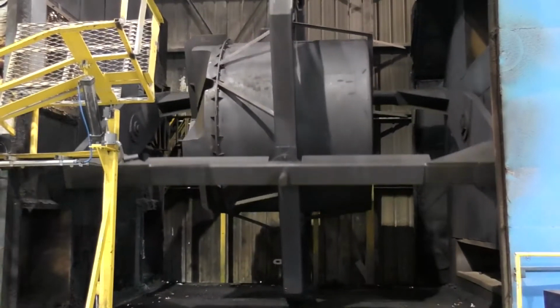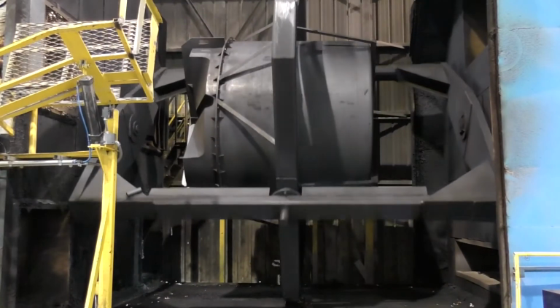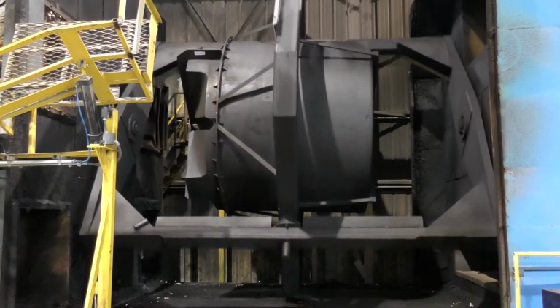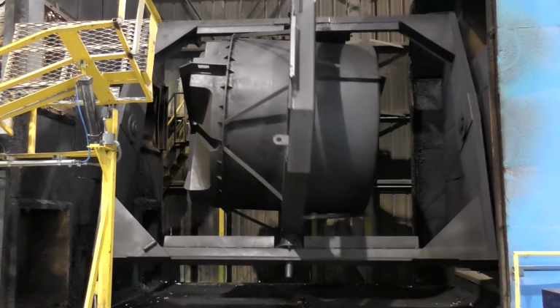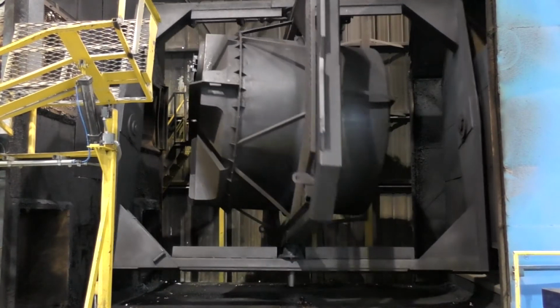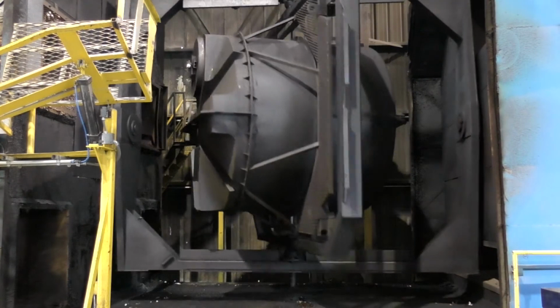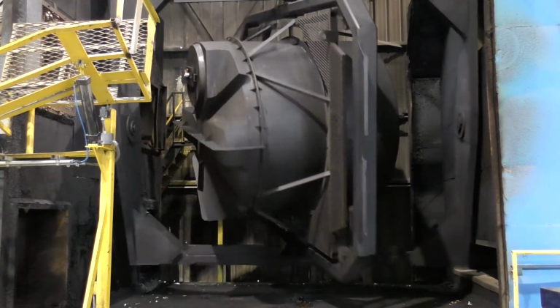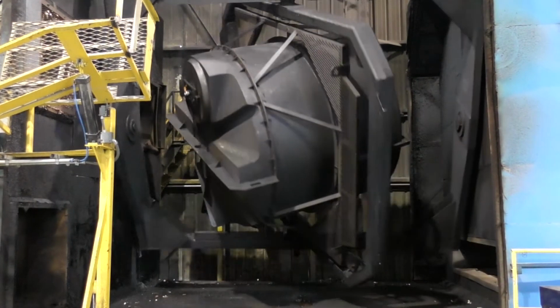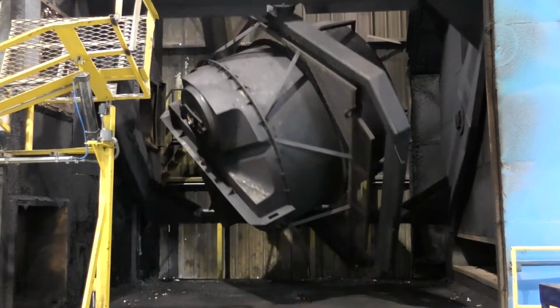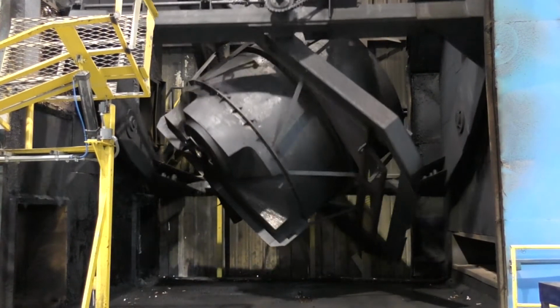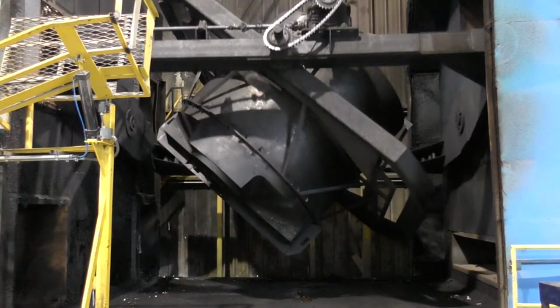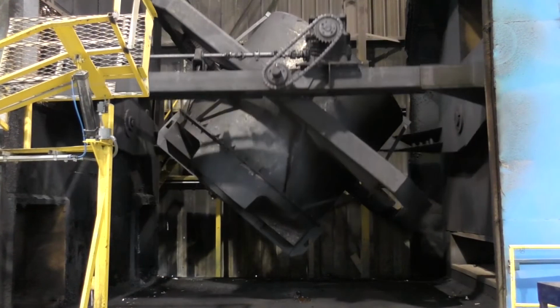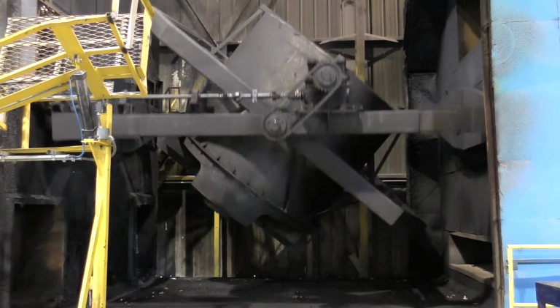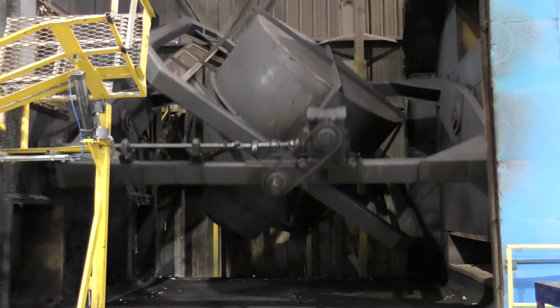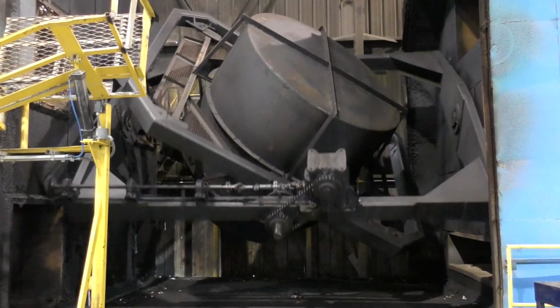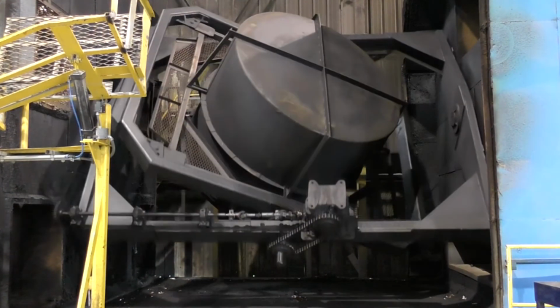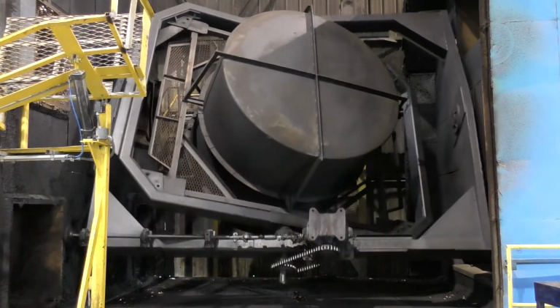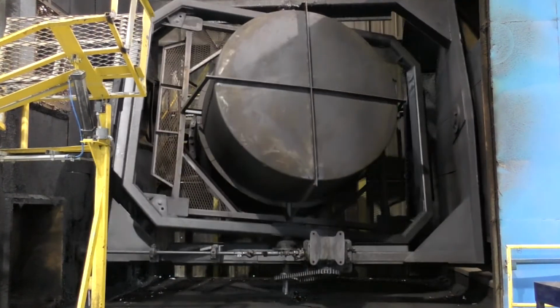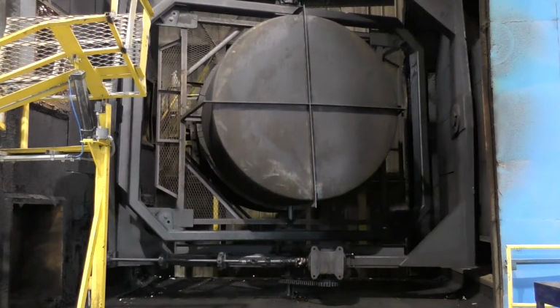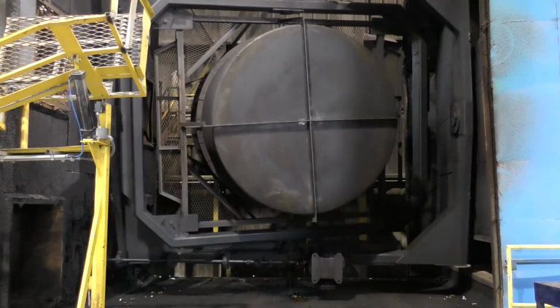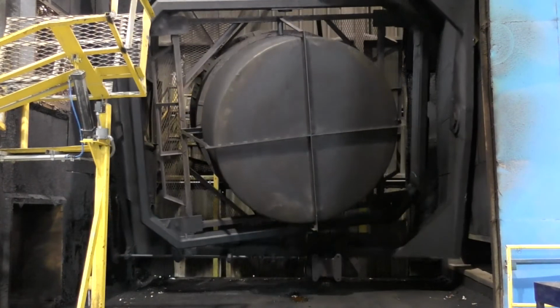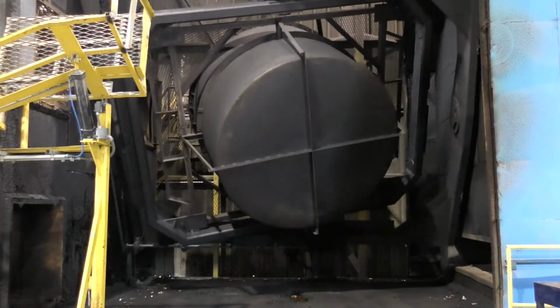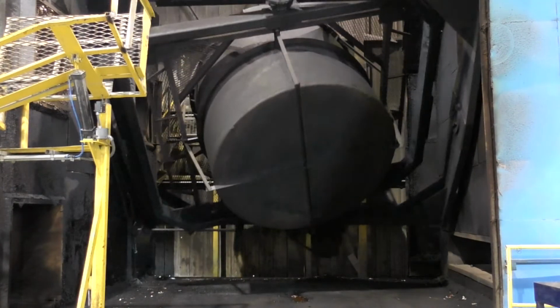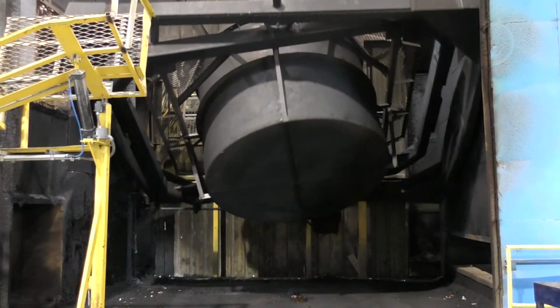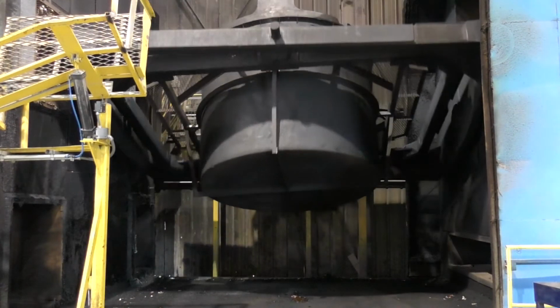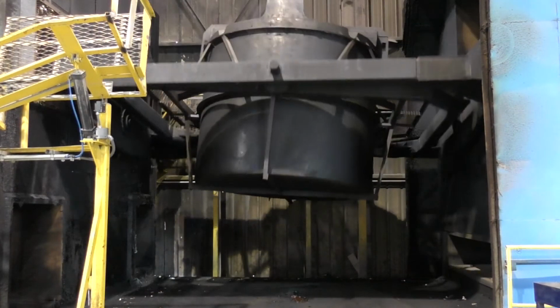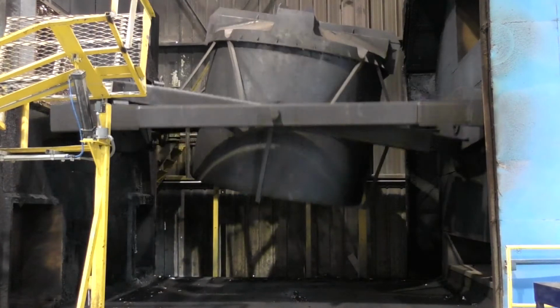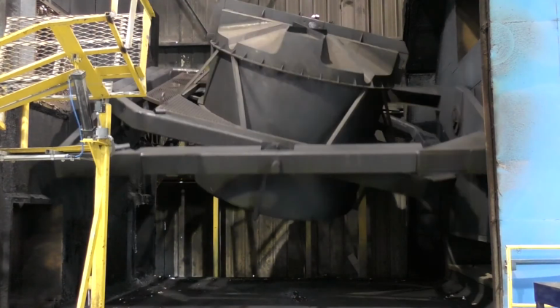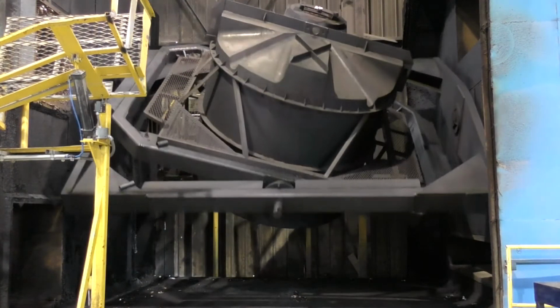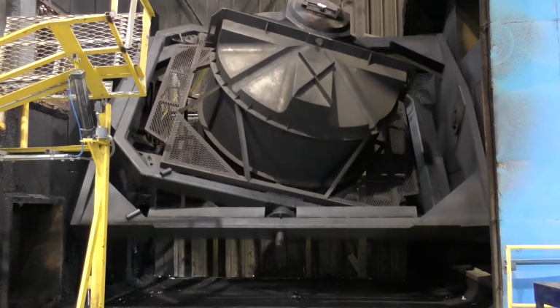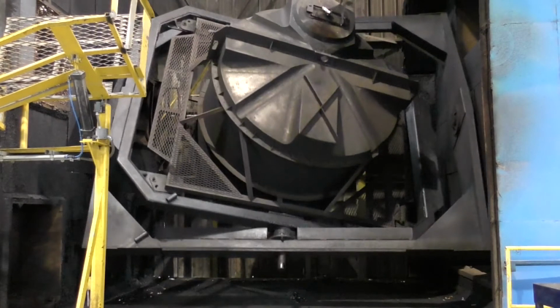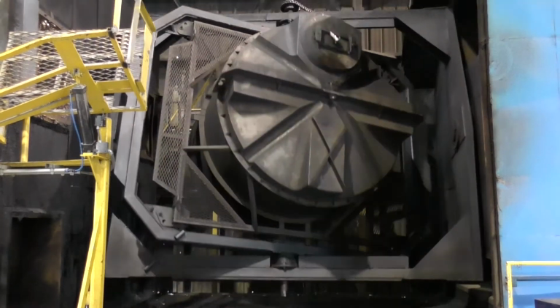Rotational molding involves a heated hollow mold which is filled with a charge or shot weight of material. It is then slowly rotated around two perpendicular axes, causing the softened material to disperse and stick to the walls of the mold.